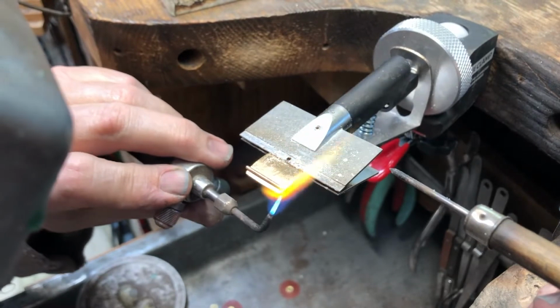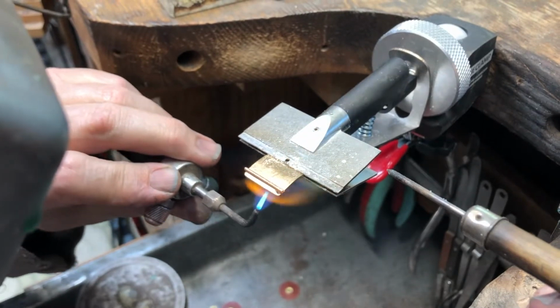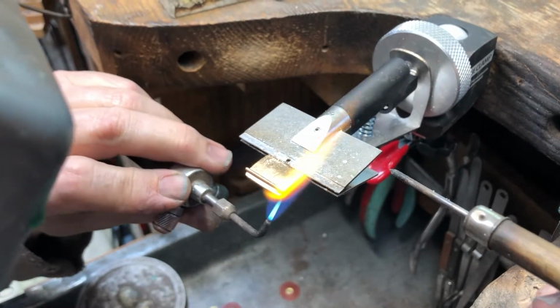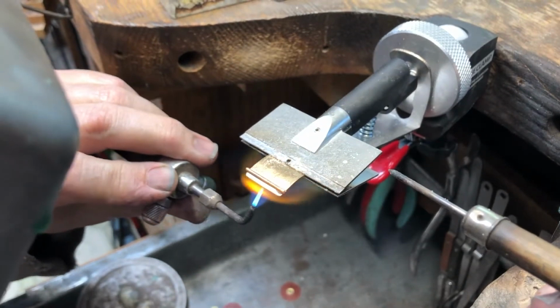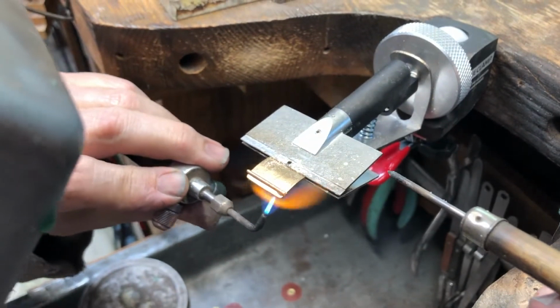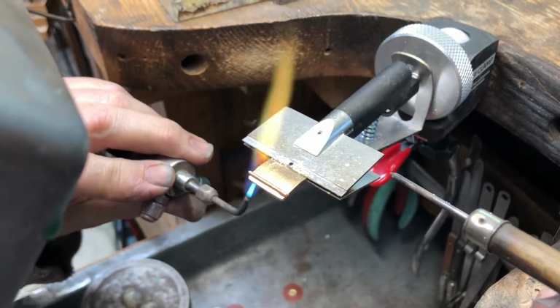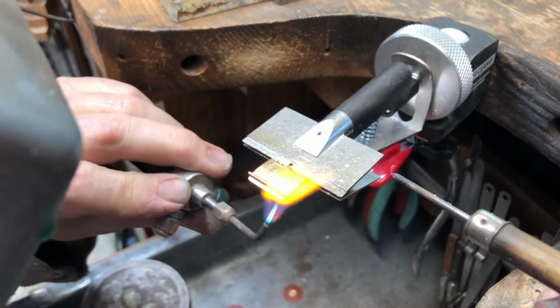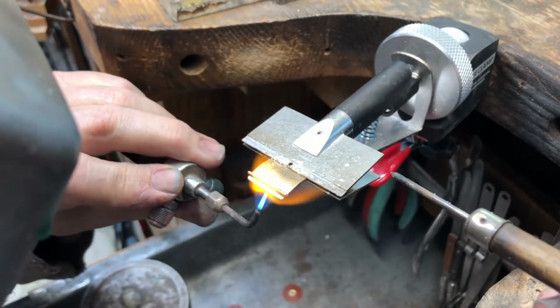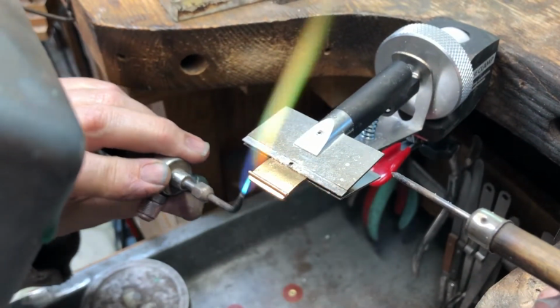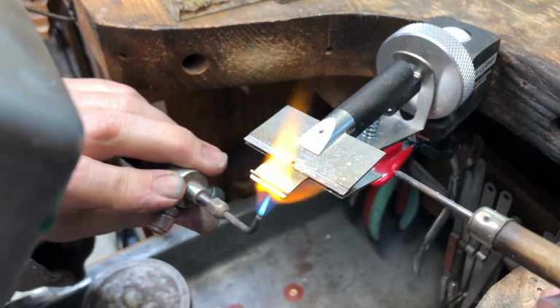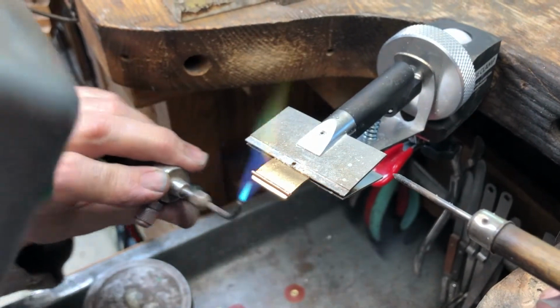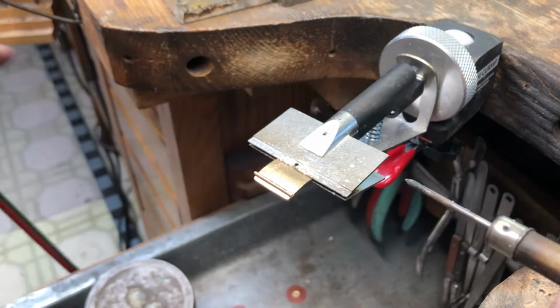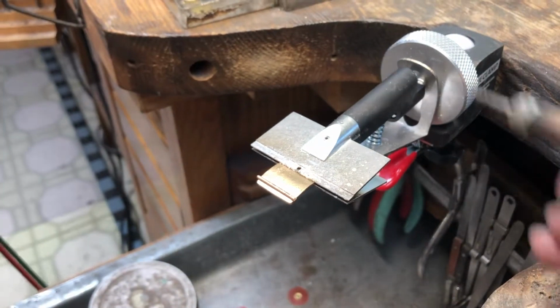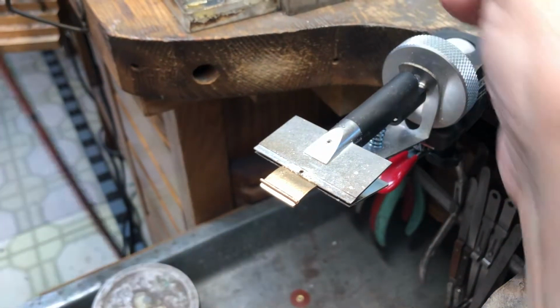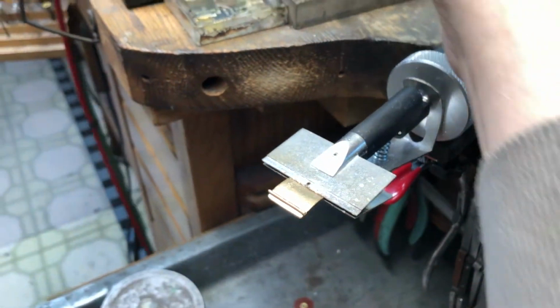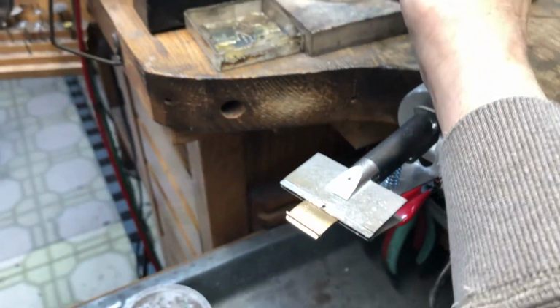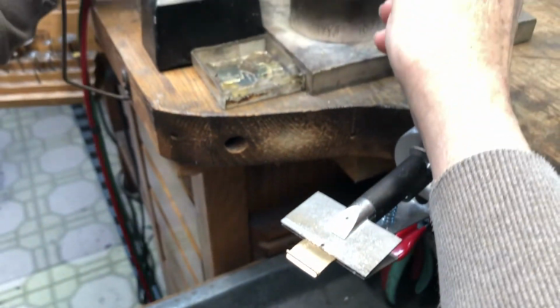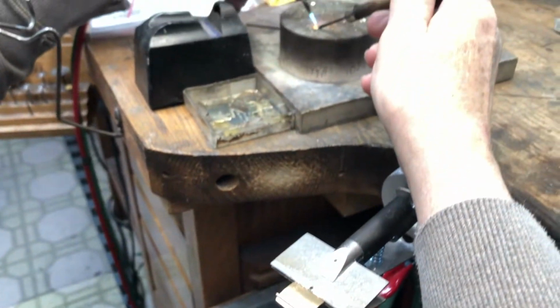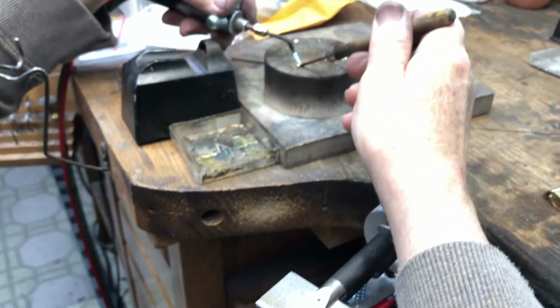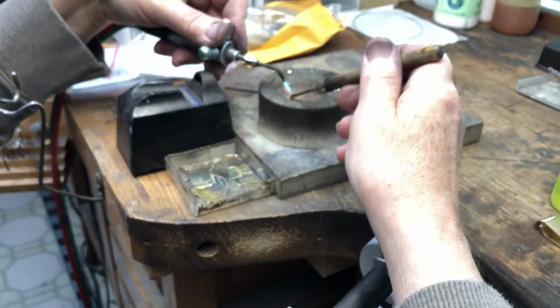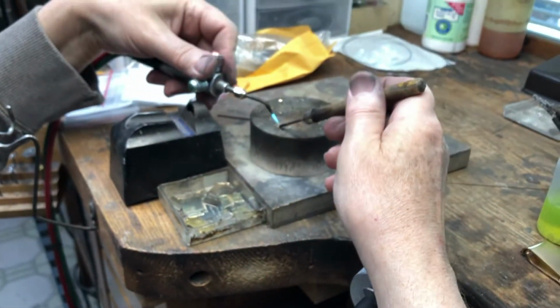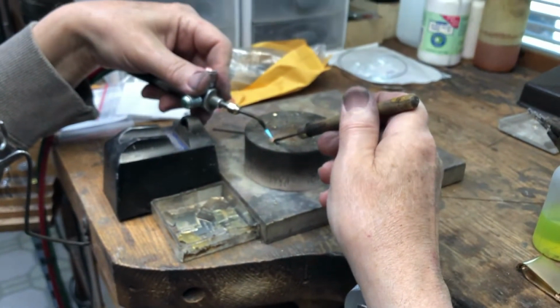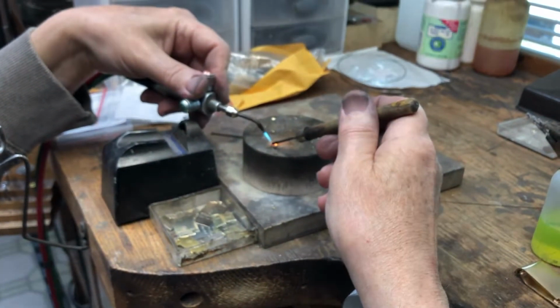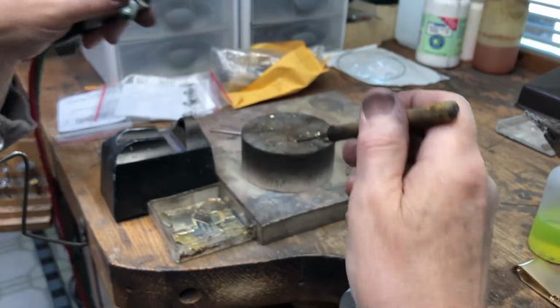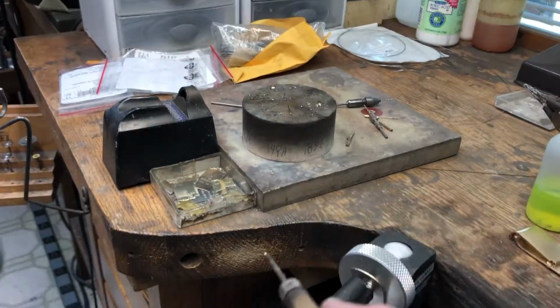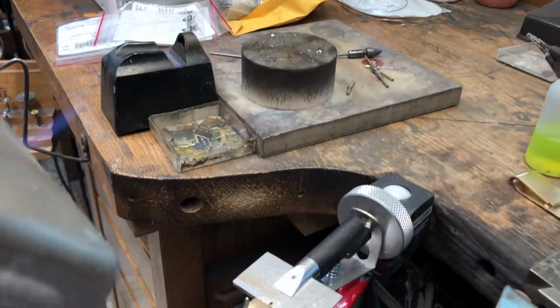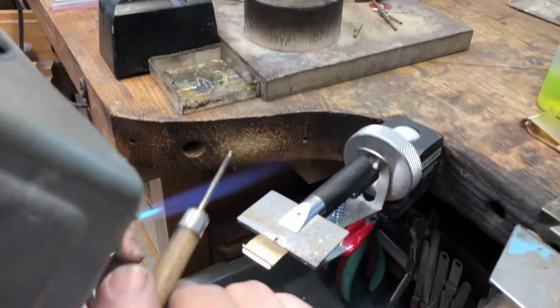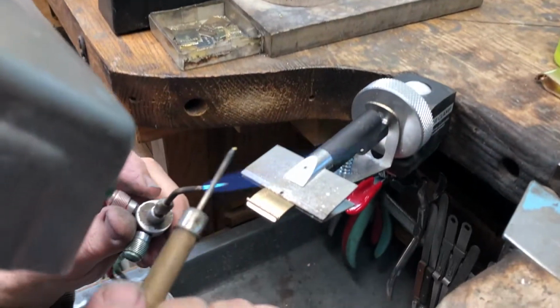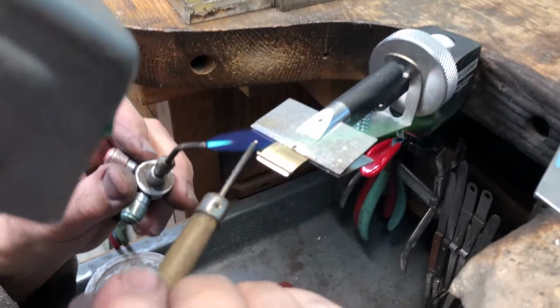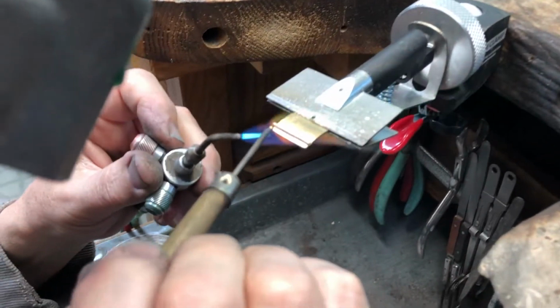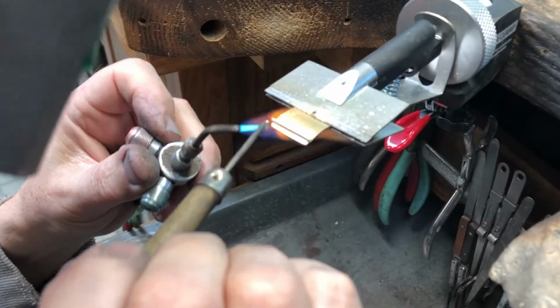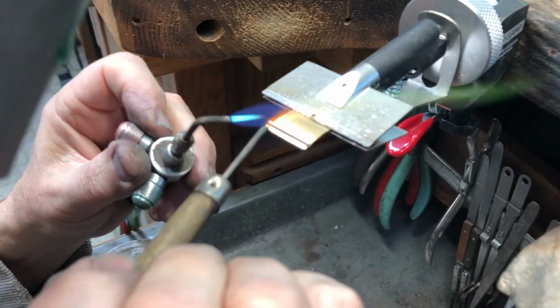There goes the solder. There's one end. I'm going to get some more solder here. This is all 14 karat yellow gold hard solder that I'm using.